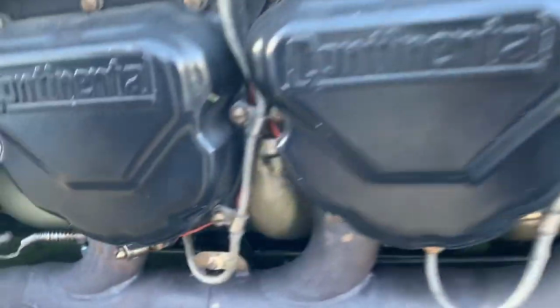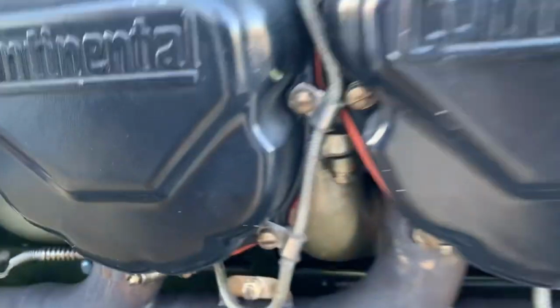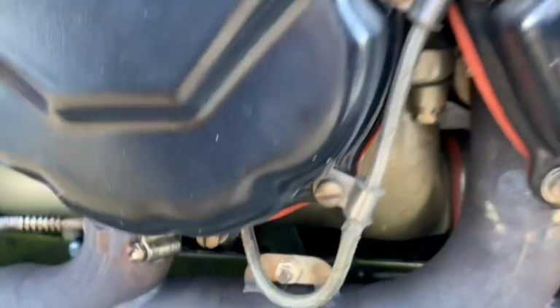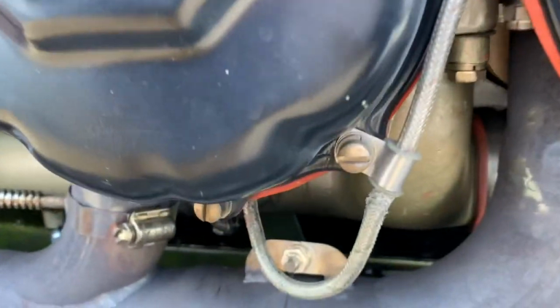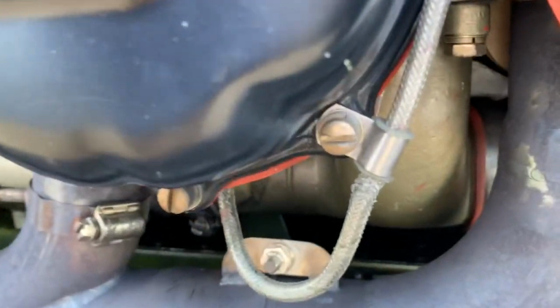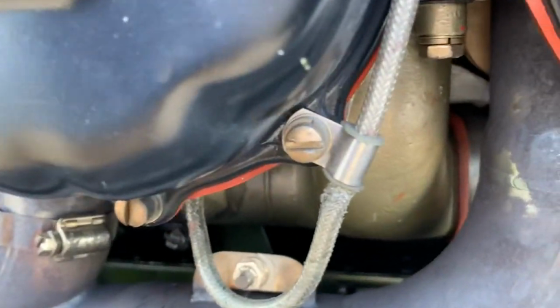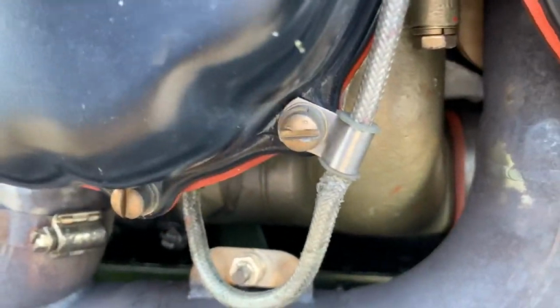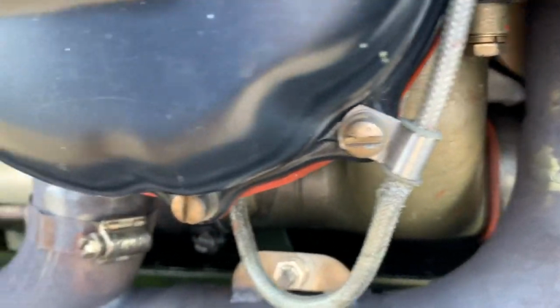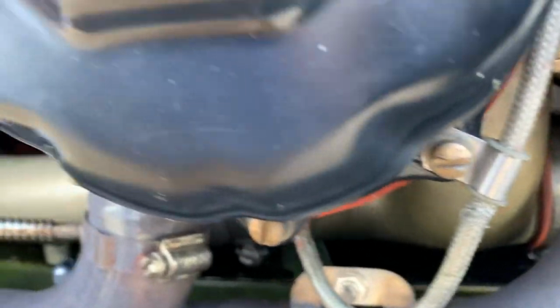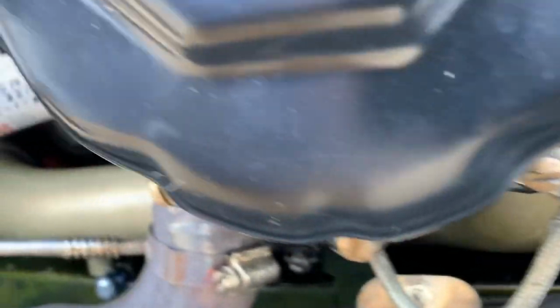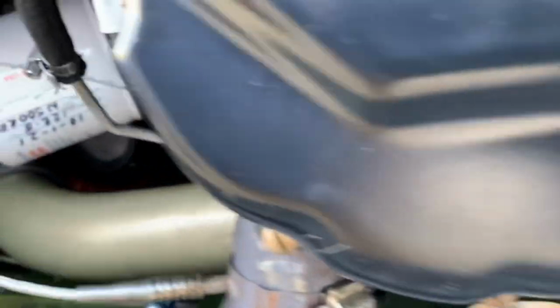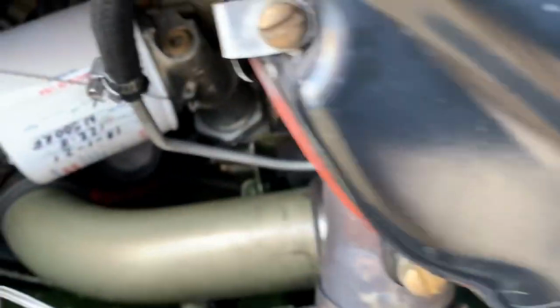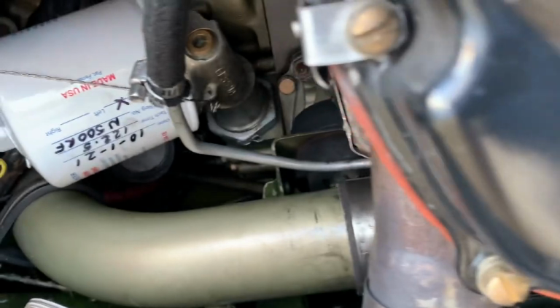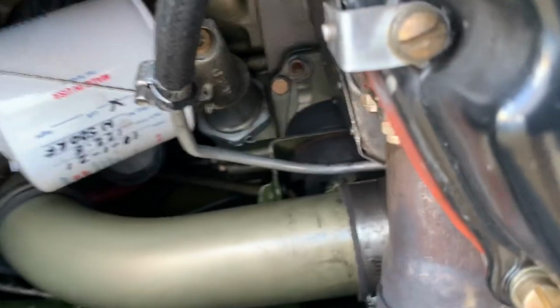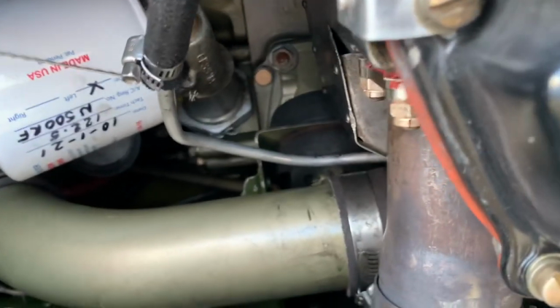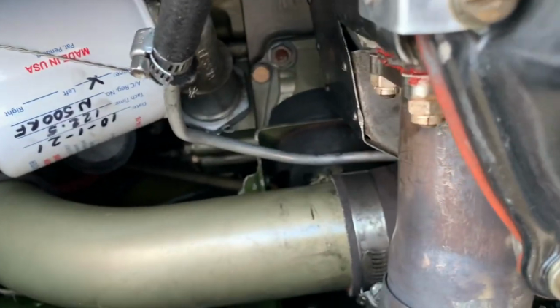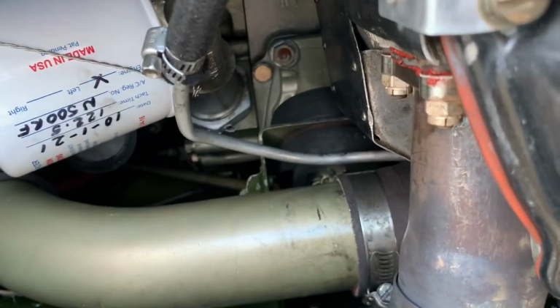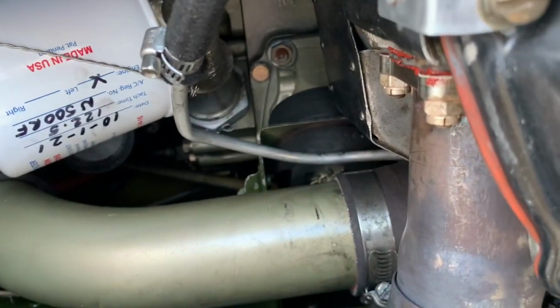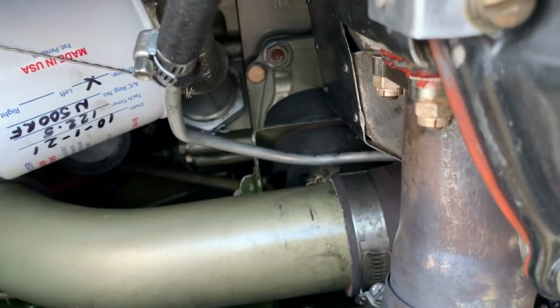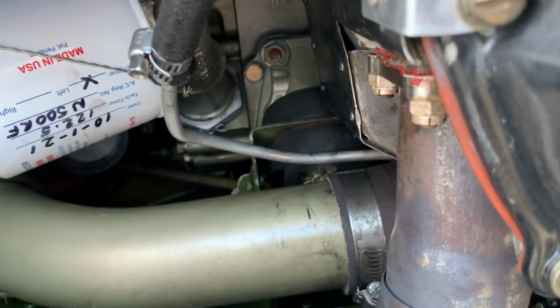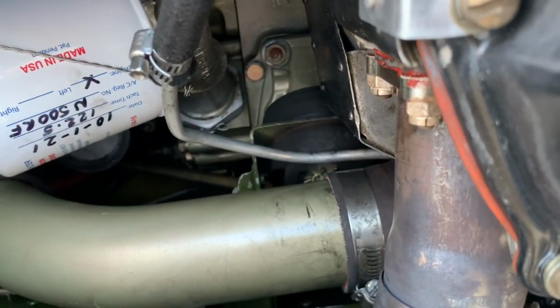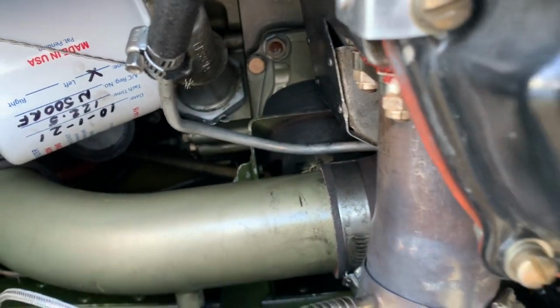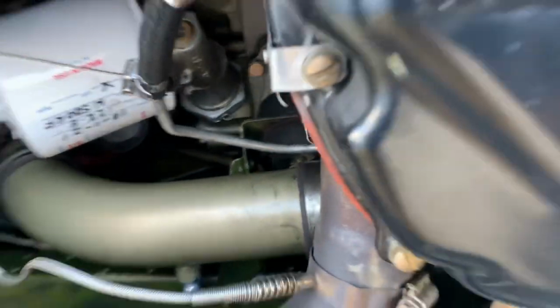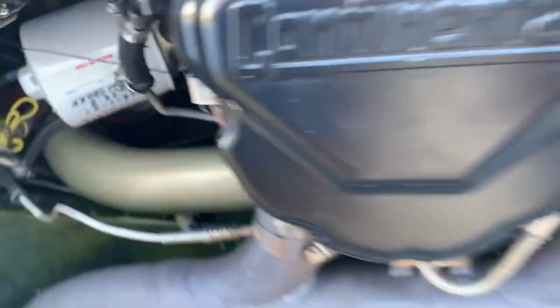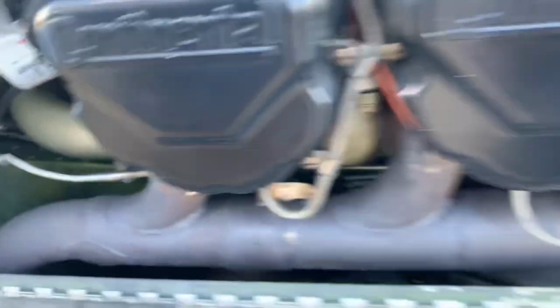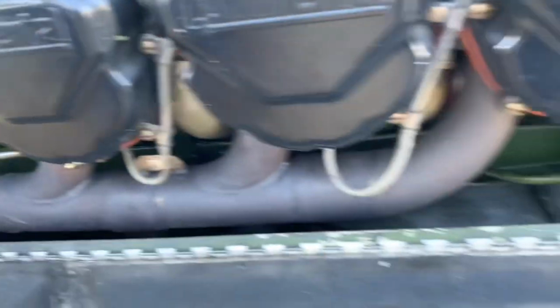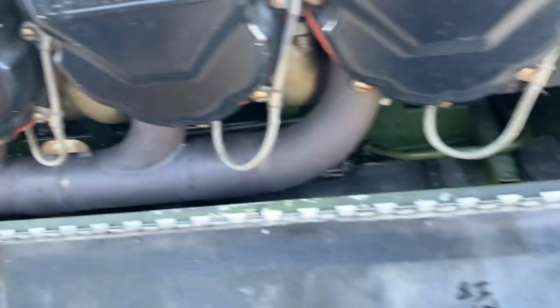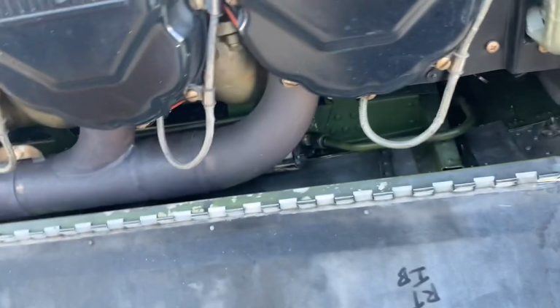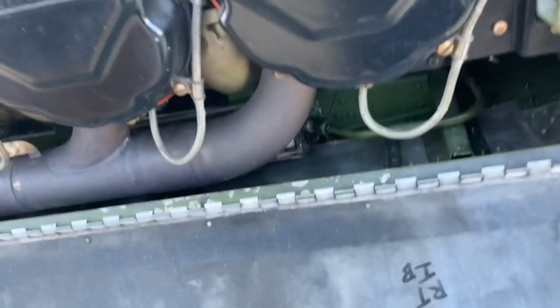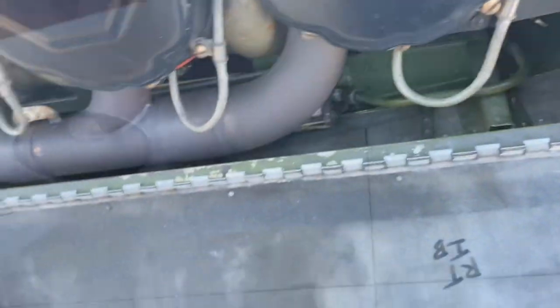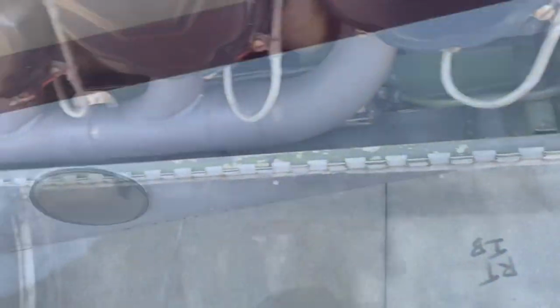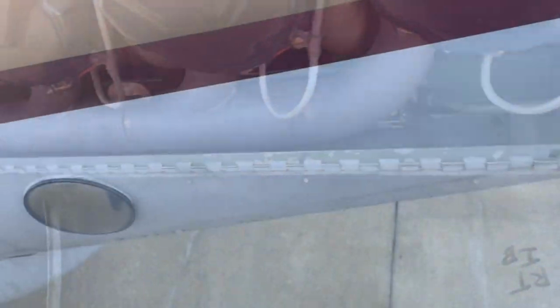30 hours since TBO. It sat for like two years since TBO. That makes more sense.